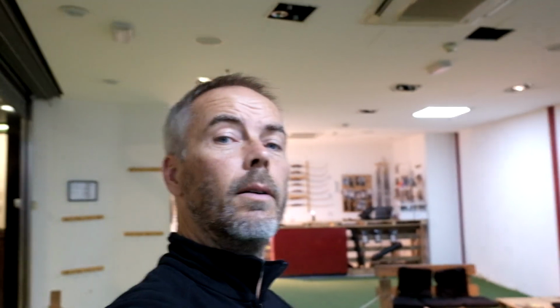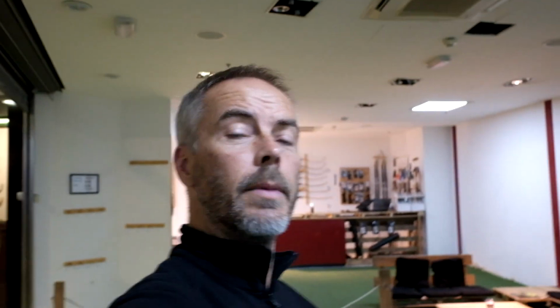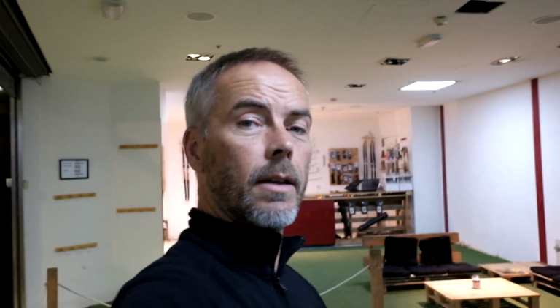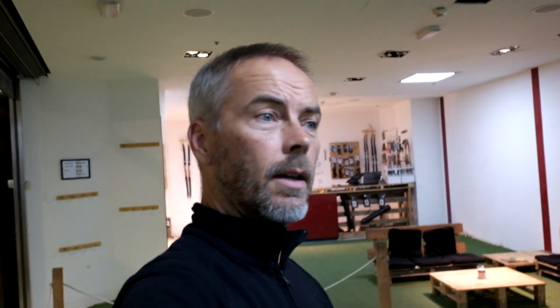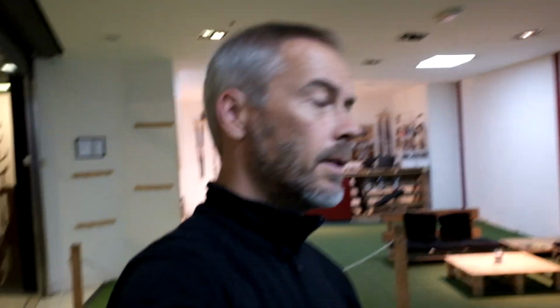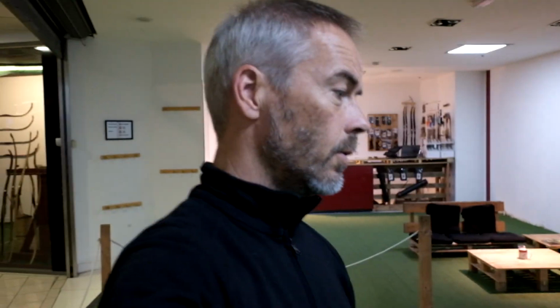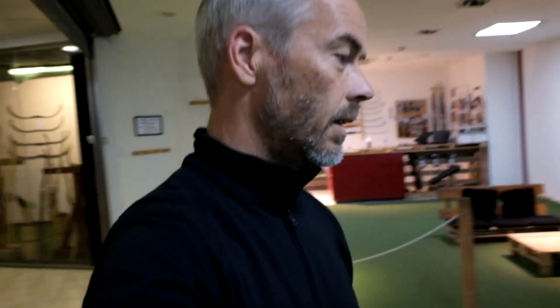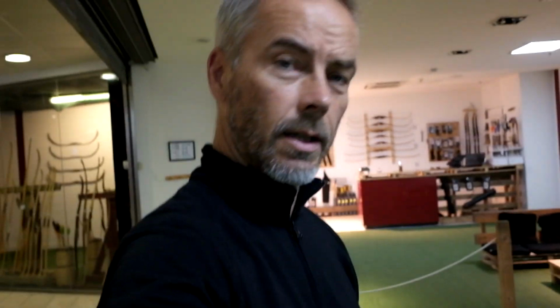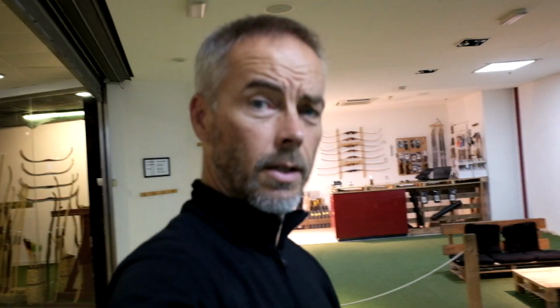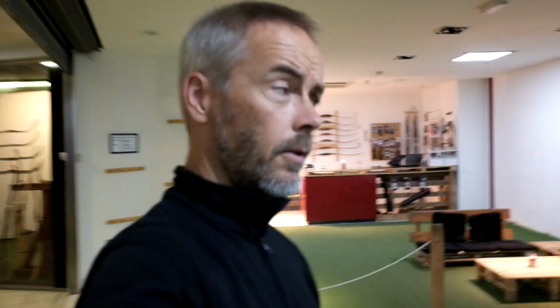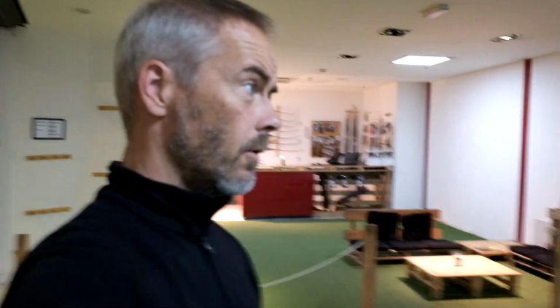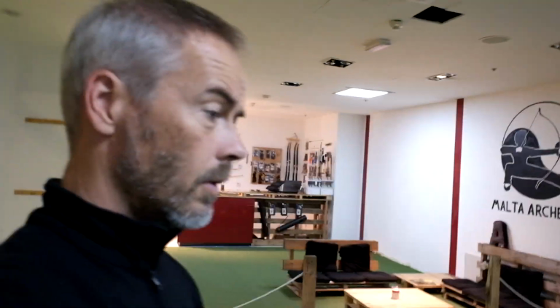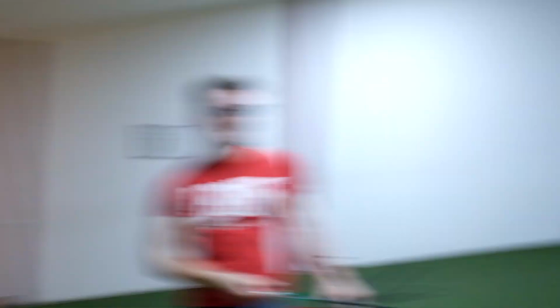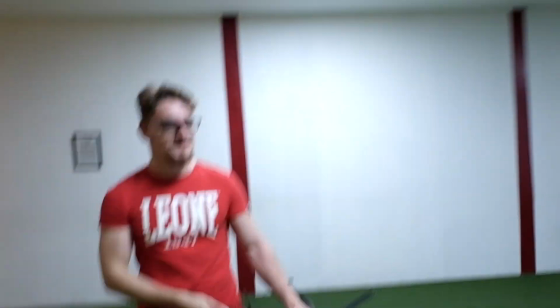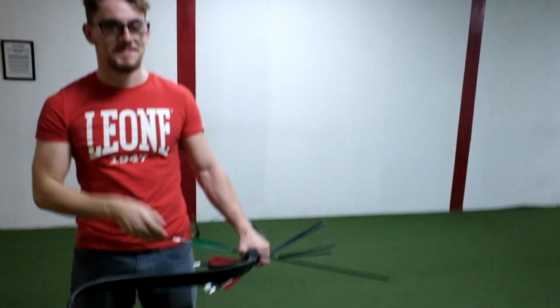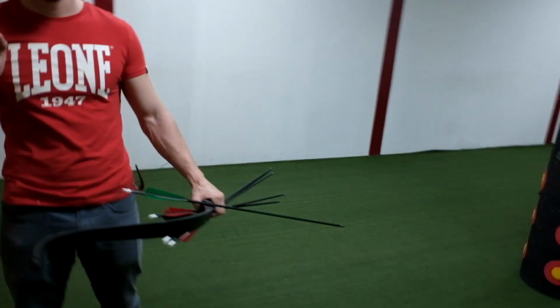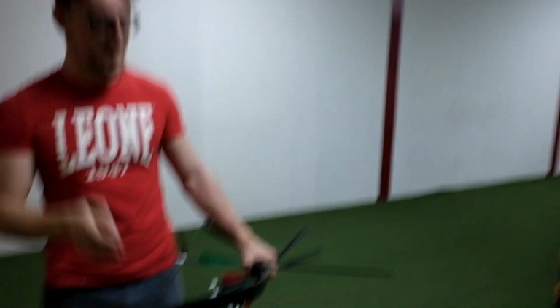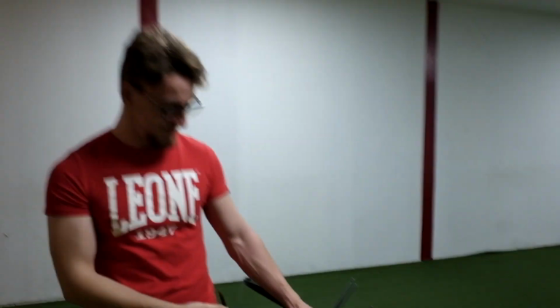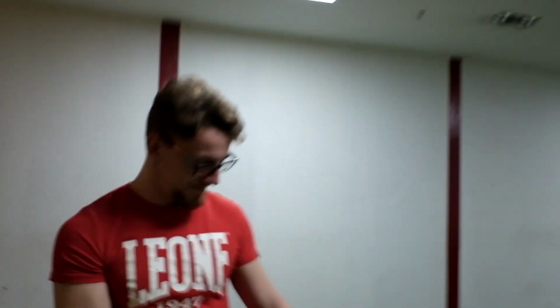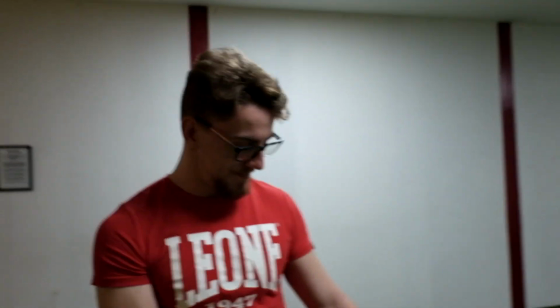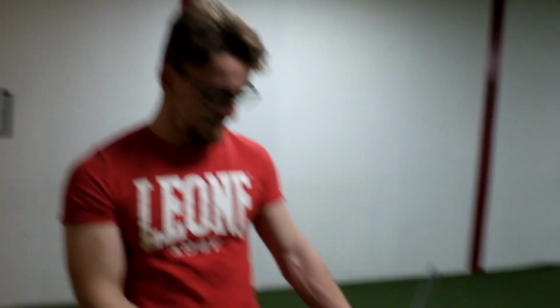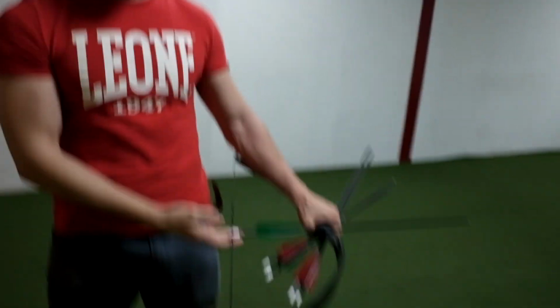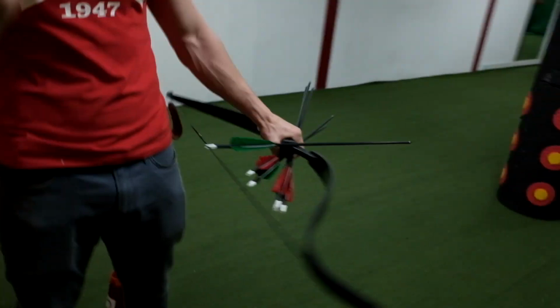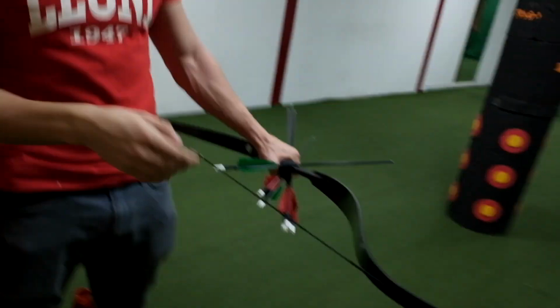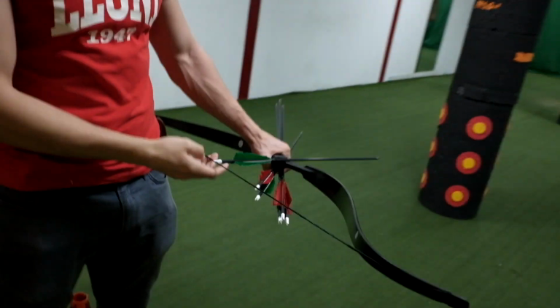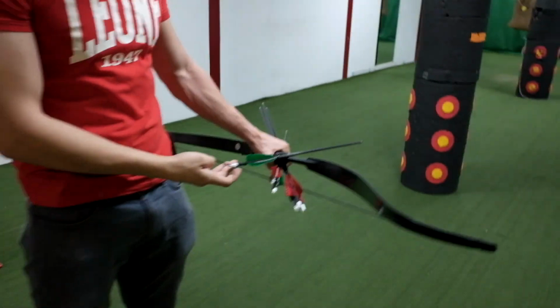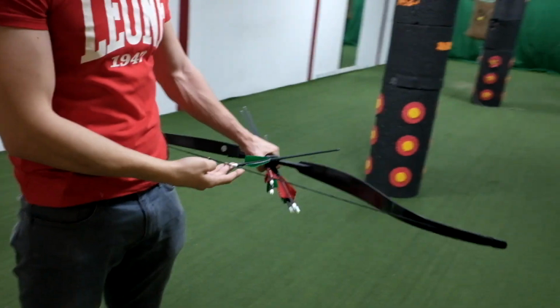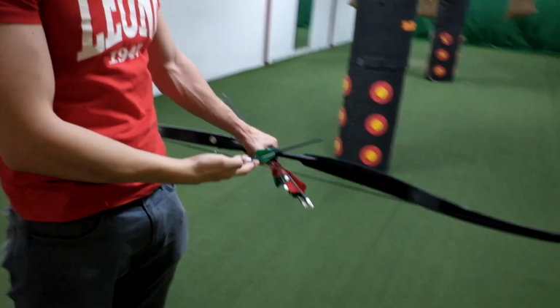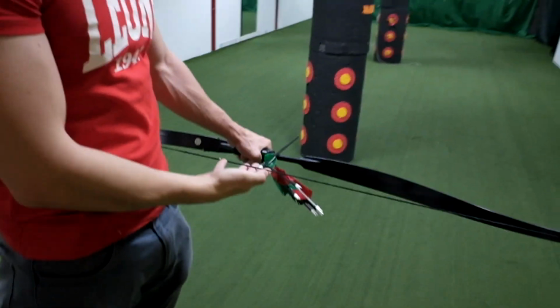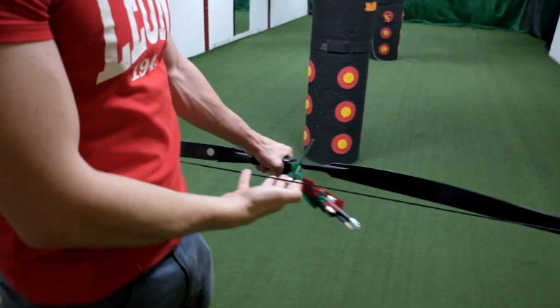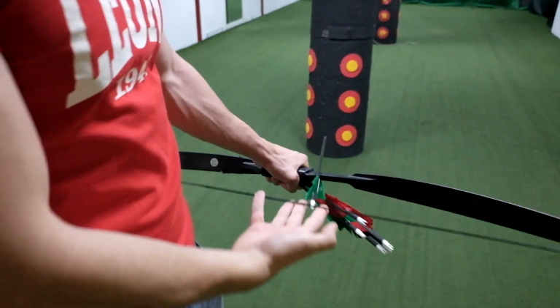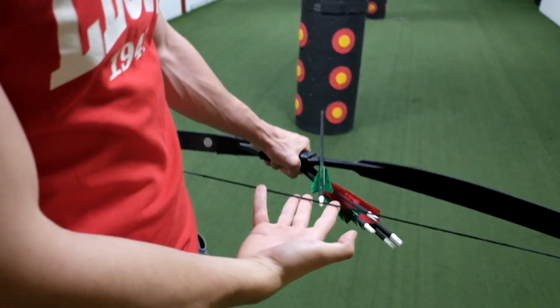Welcome back. Quick update to the curved arrow. We tried it now with three finger Mediterranean grip, and it works in the same way.